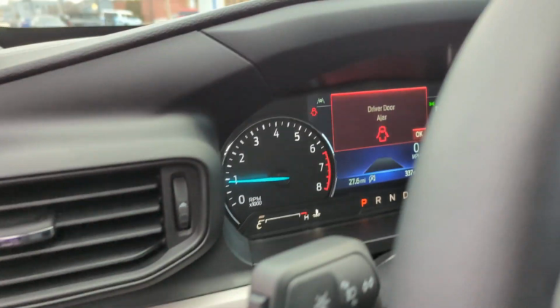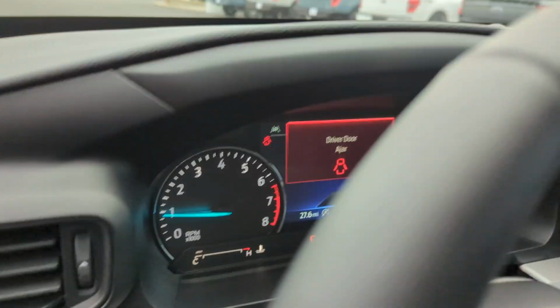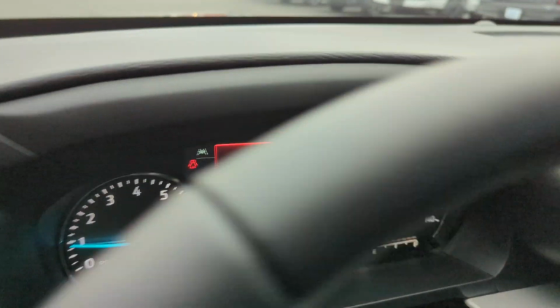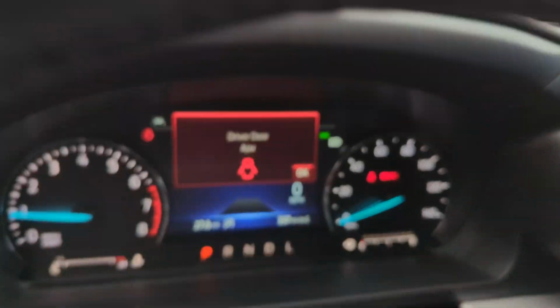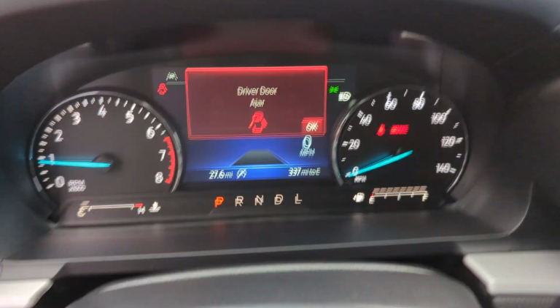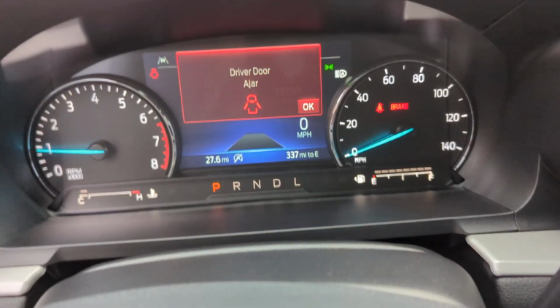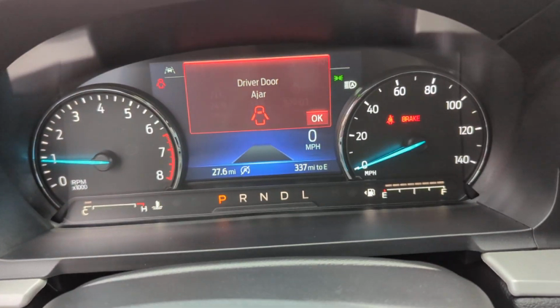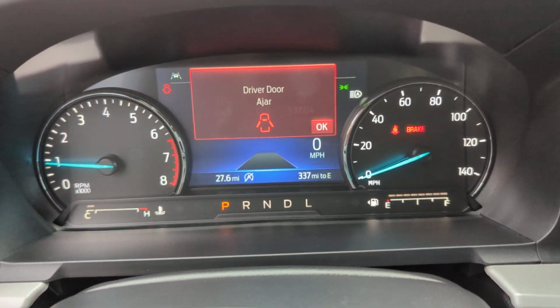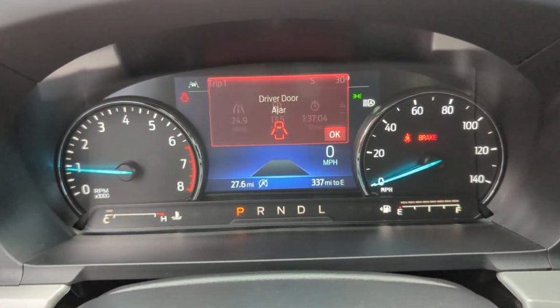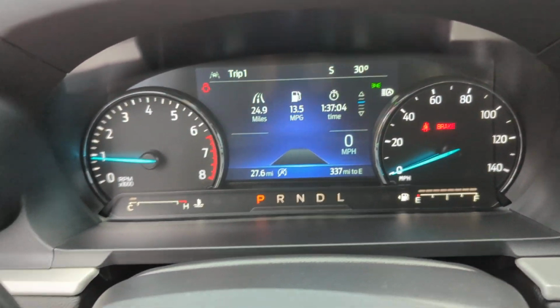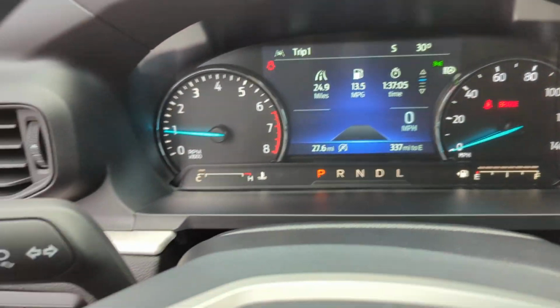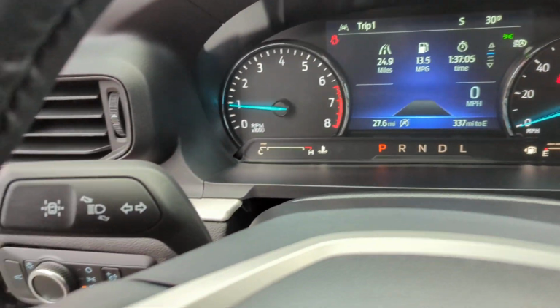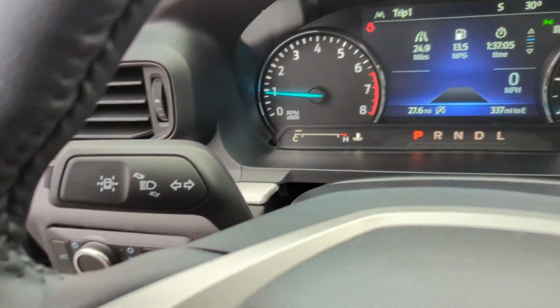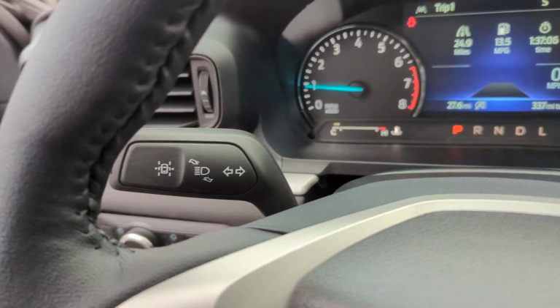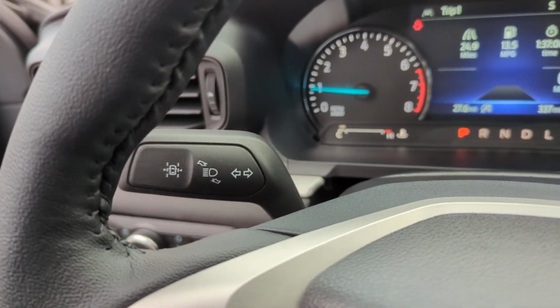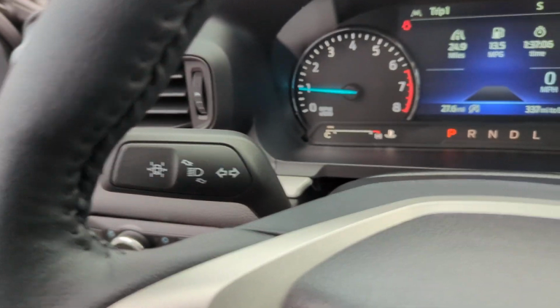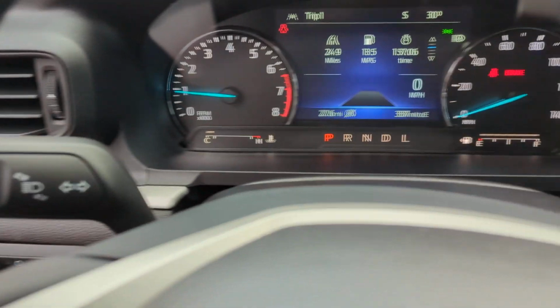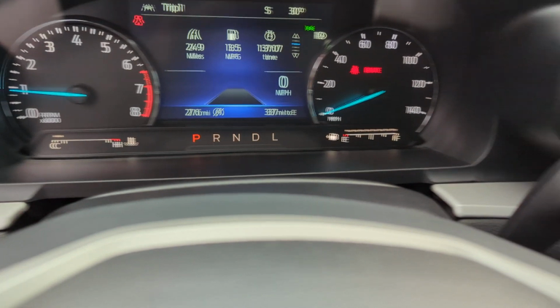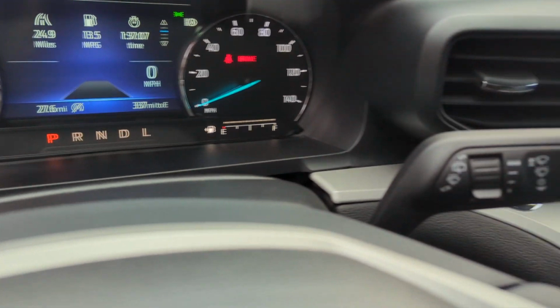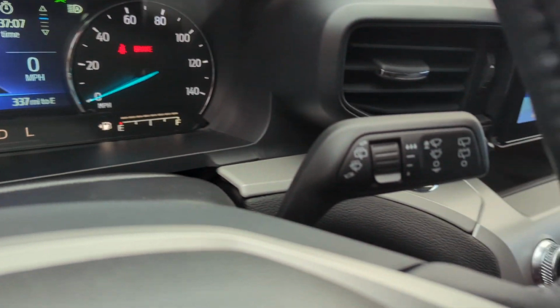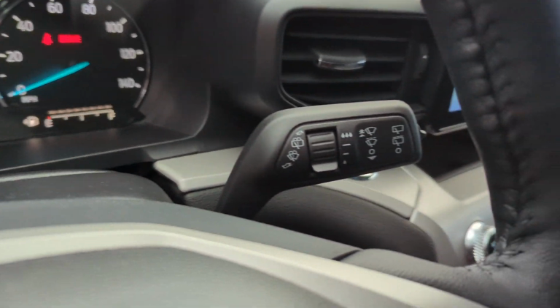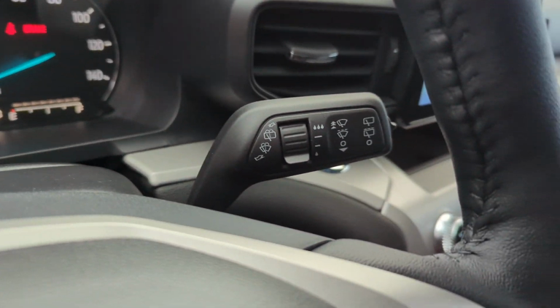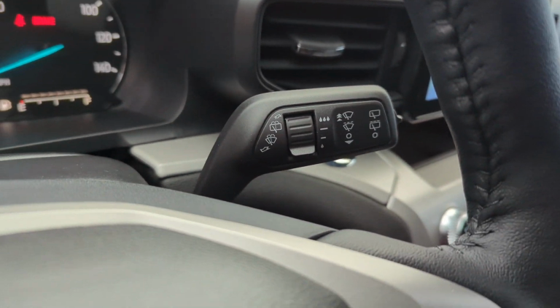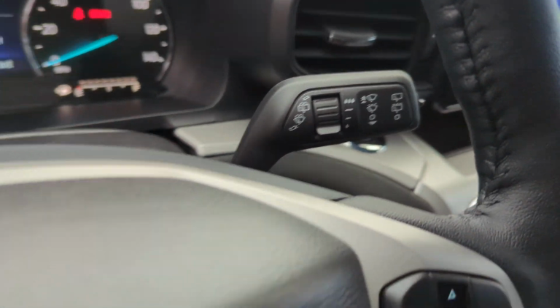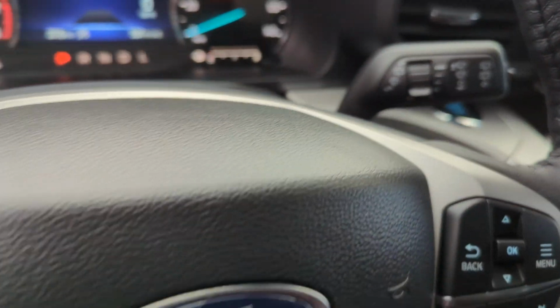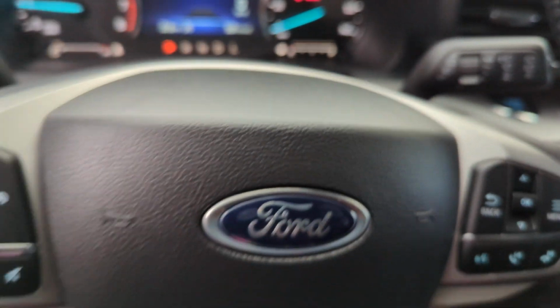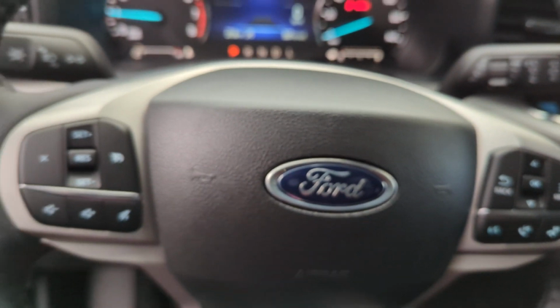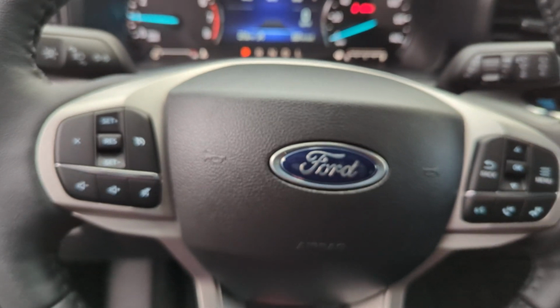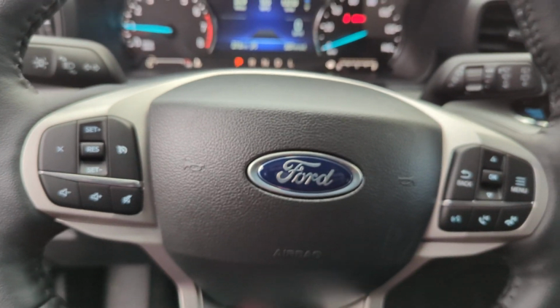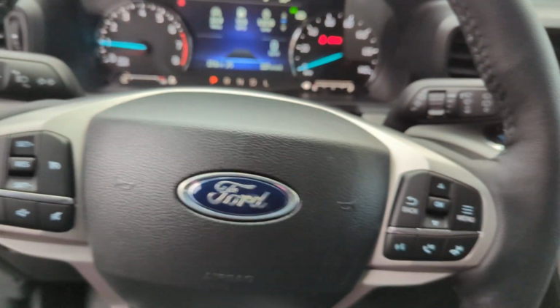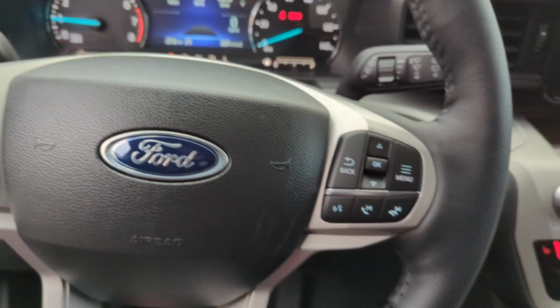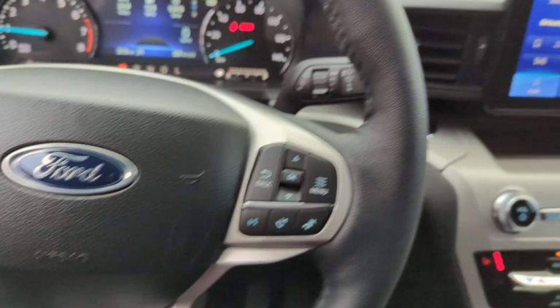The following are some of this vehicle's highlighted options: pre-collision system, lane departure warning, keyless entry, power lift gate, lane keeping assist.